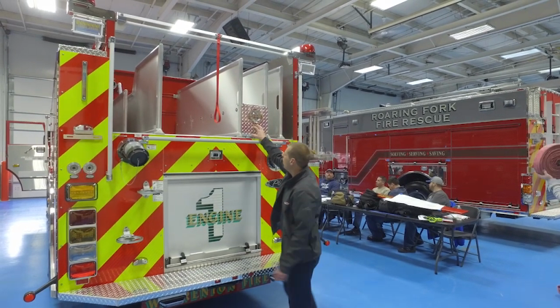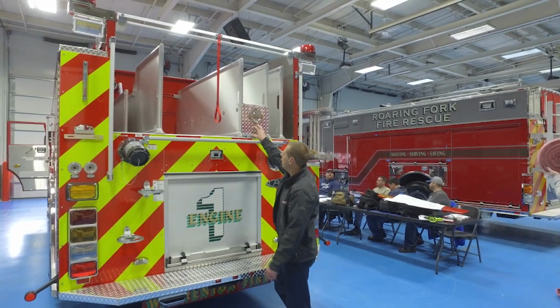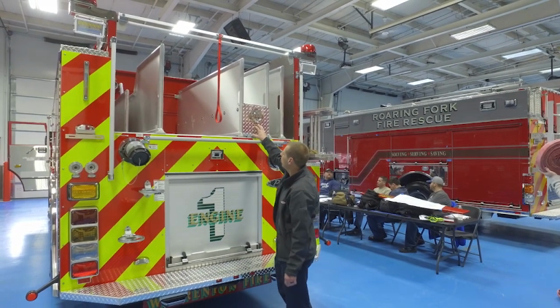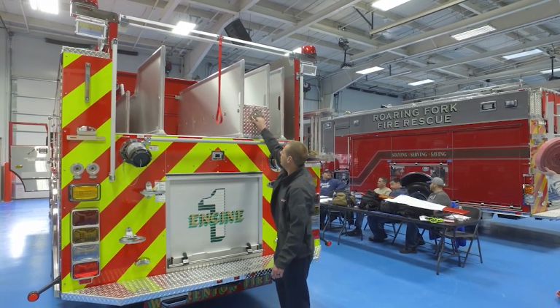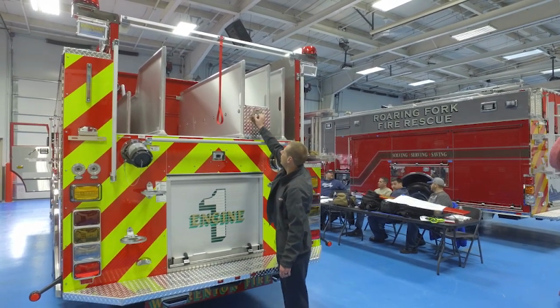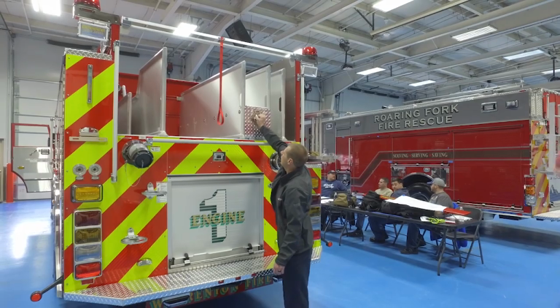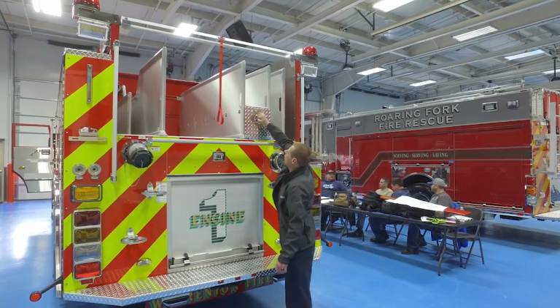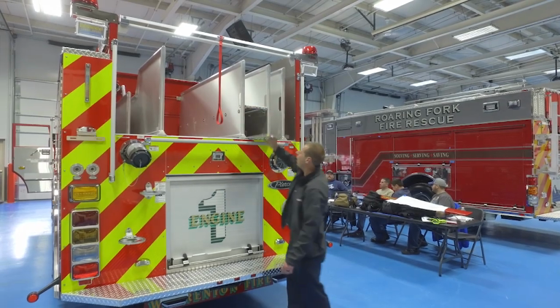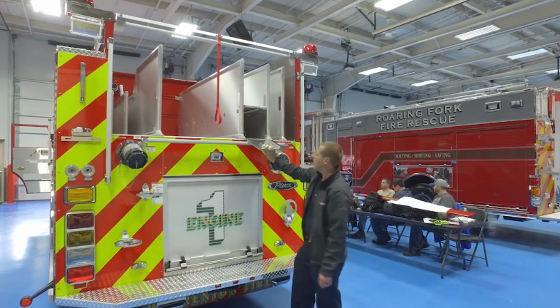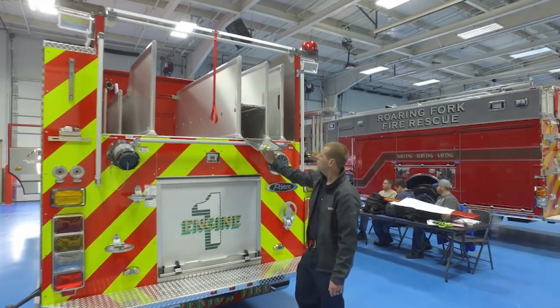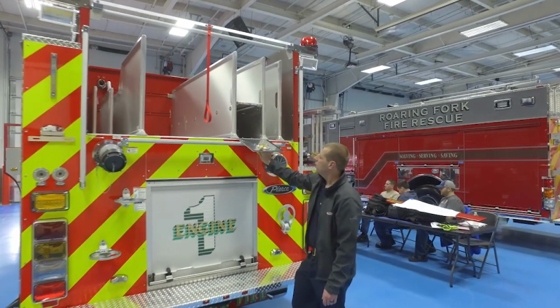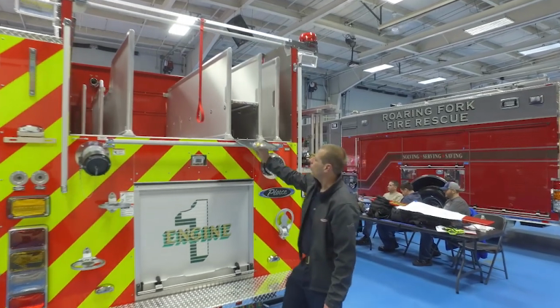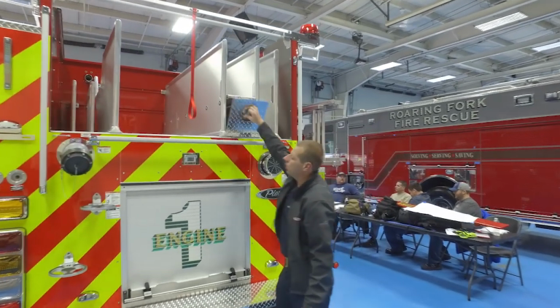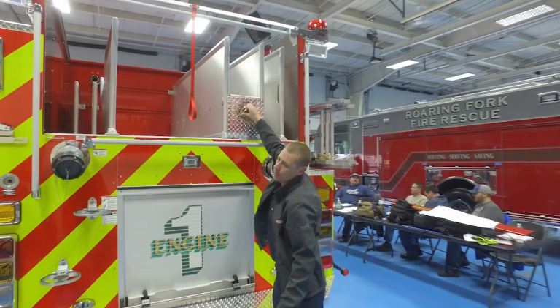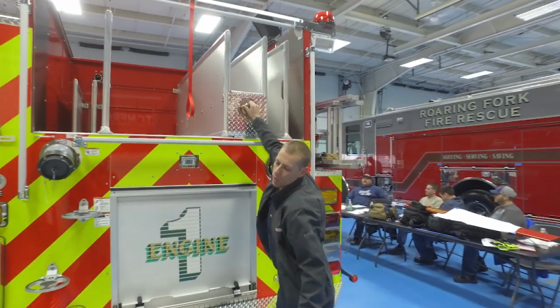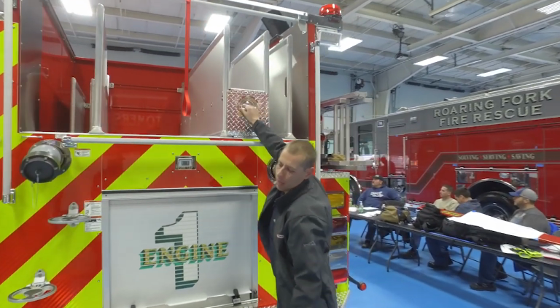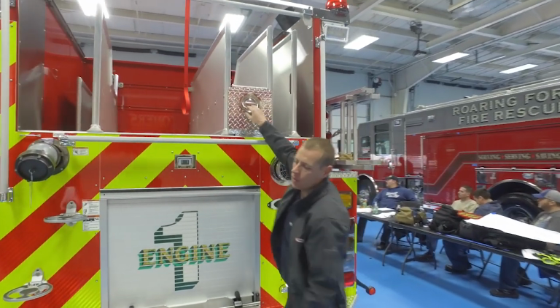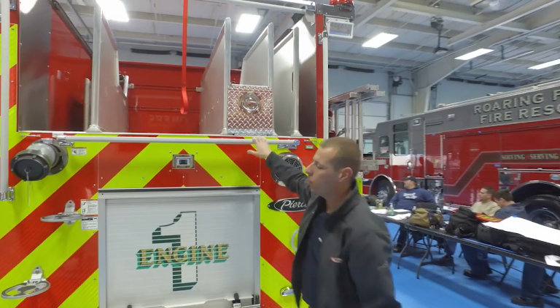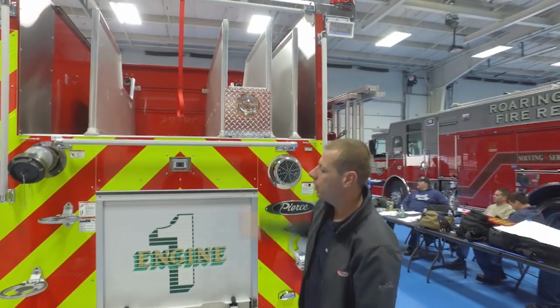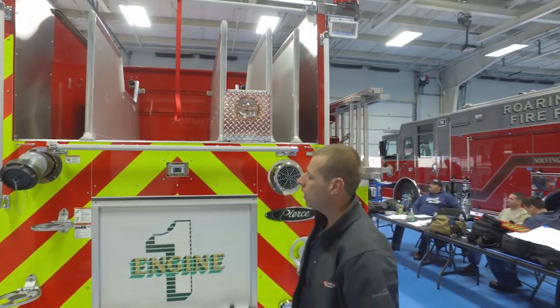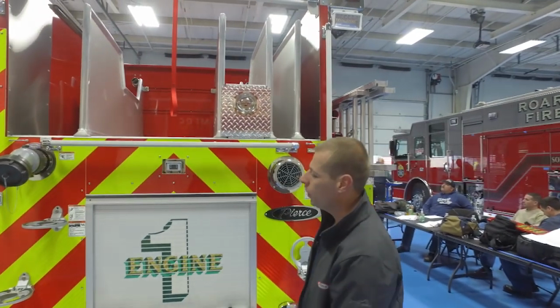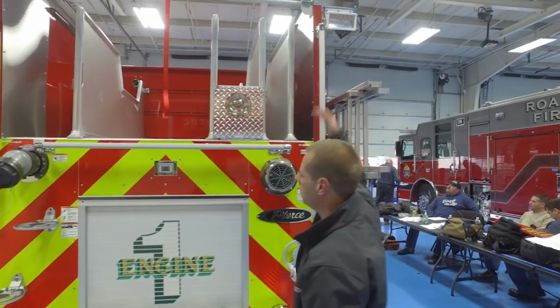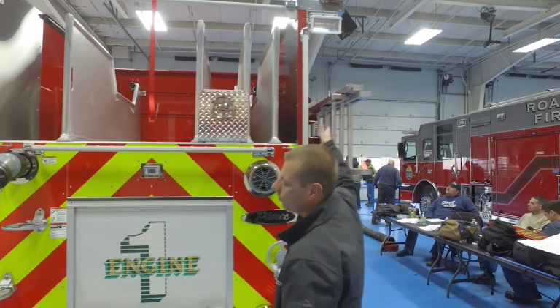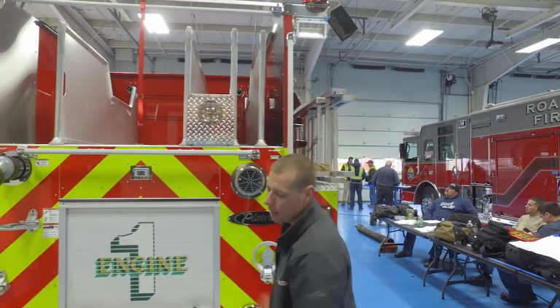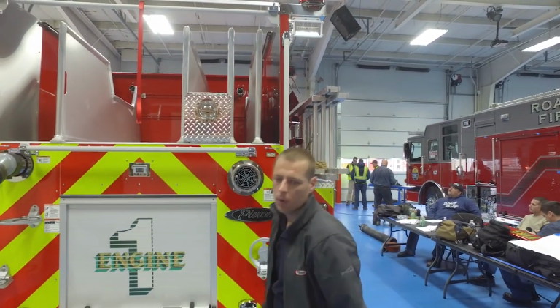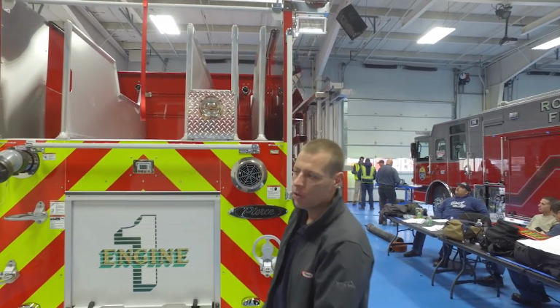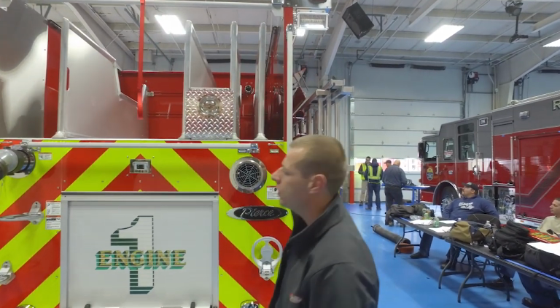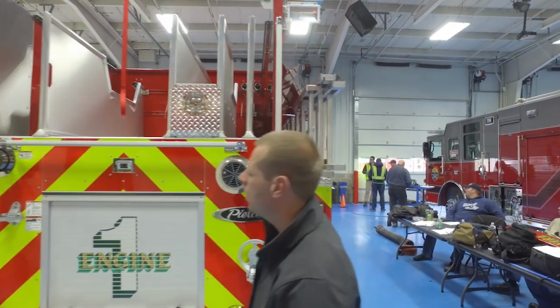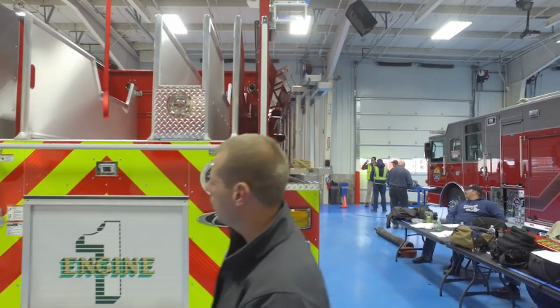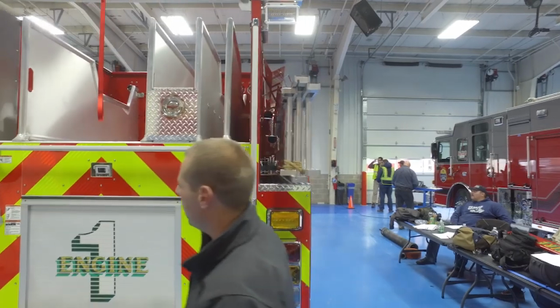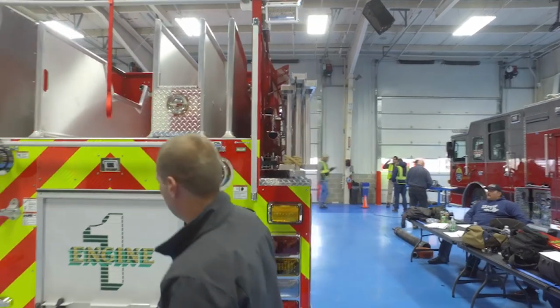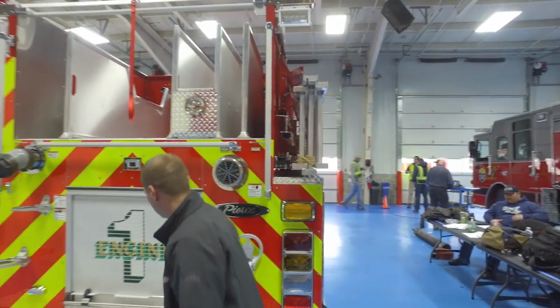This is the custom compartment we designed to house our high-rise packs. With our current fire engines we have the ladders on top with a ladder rack, so we lost the high-side compartments on the officer side — trying to gain as much room as possible.